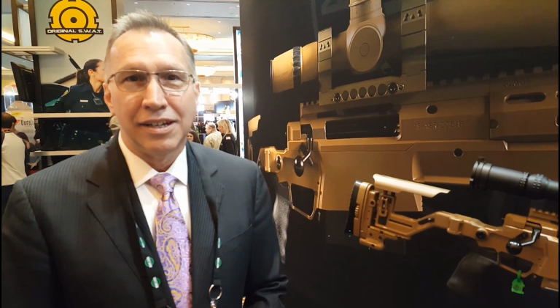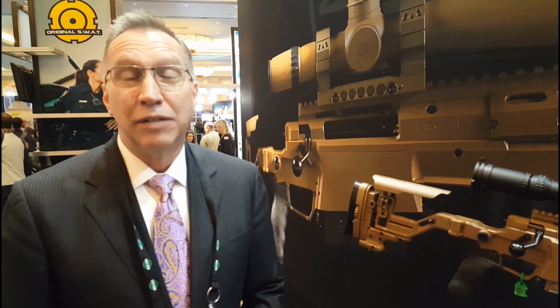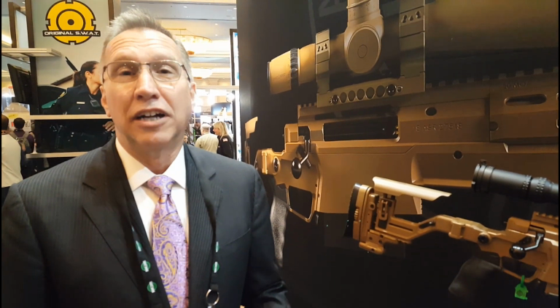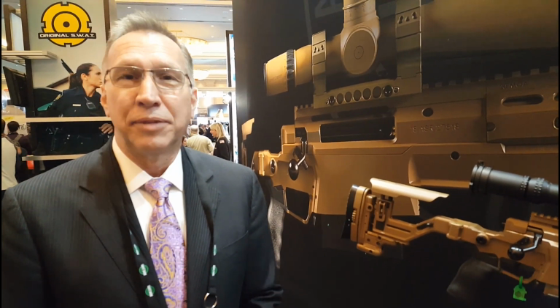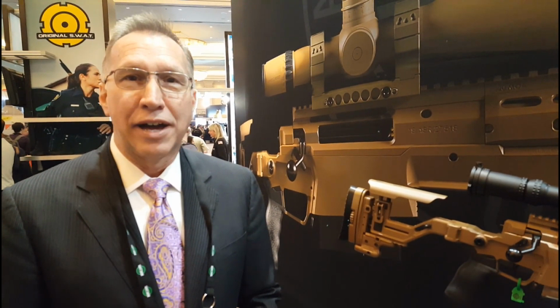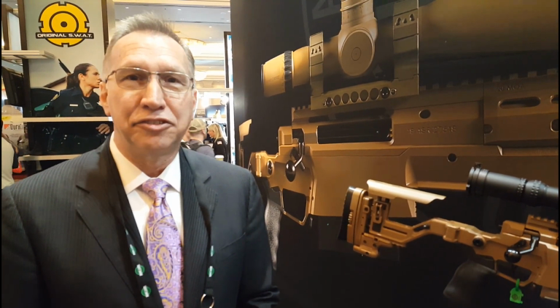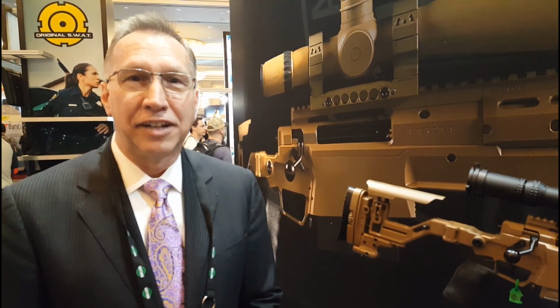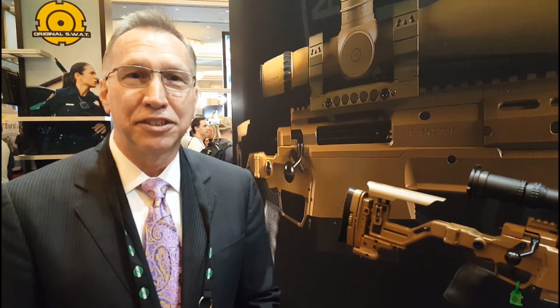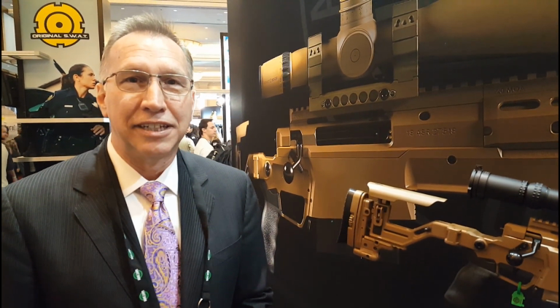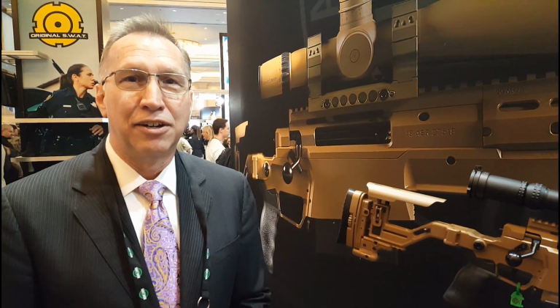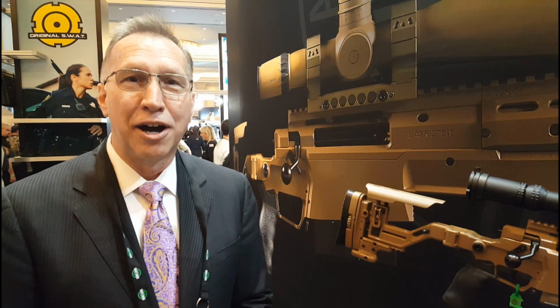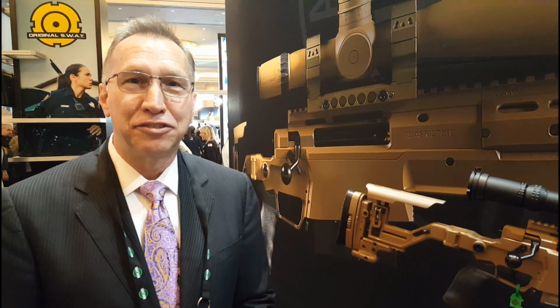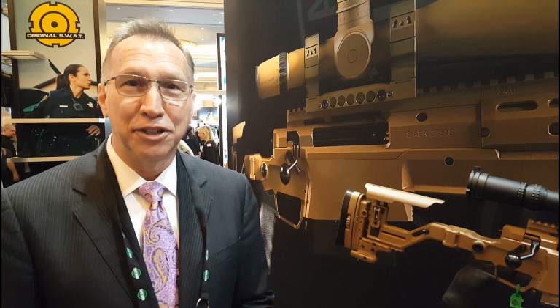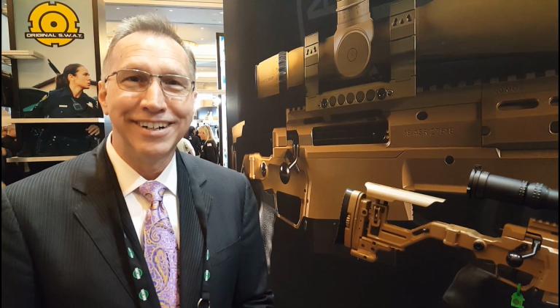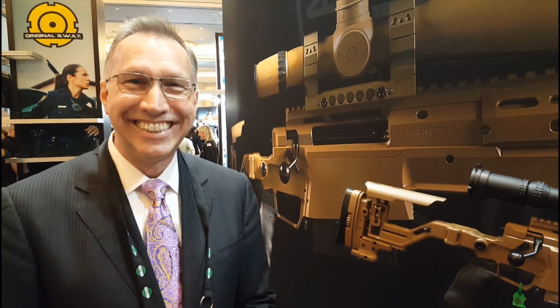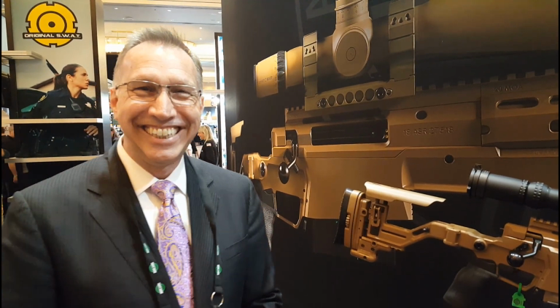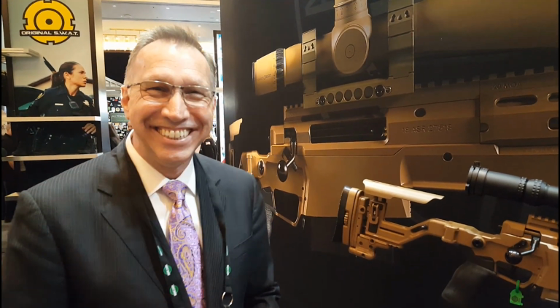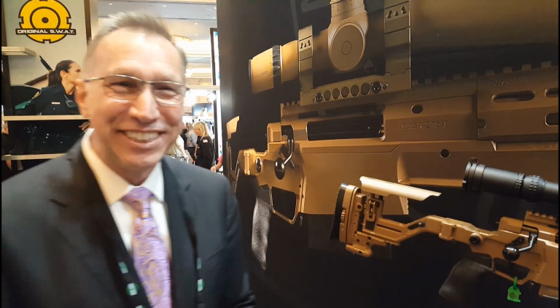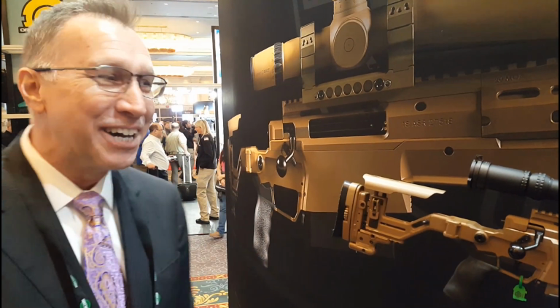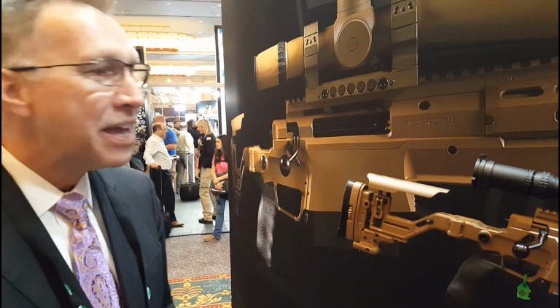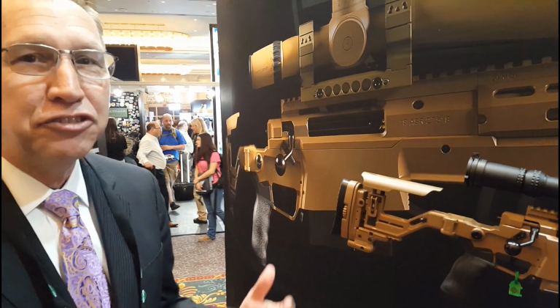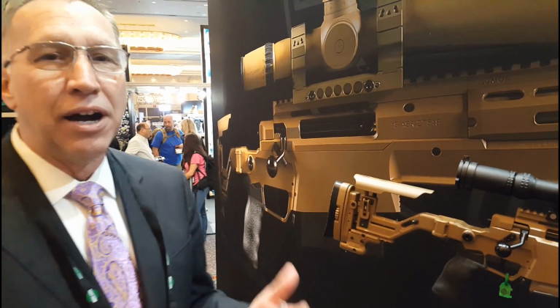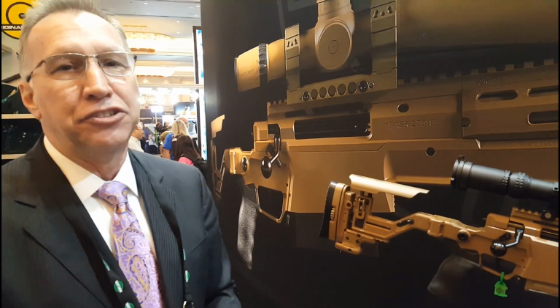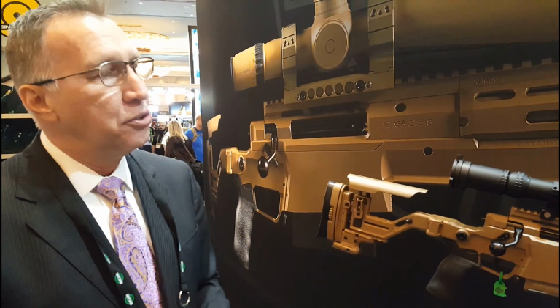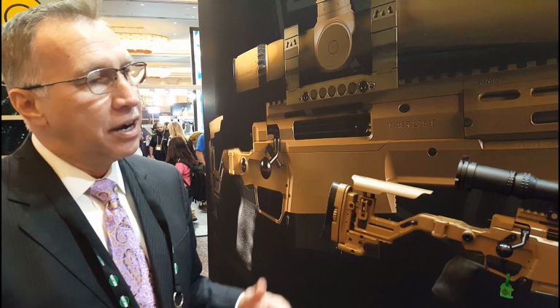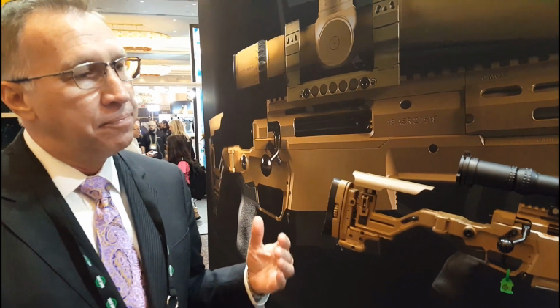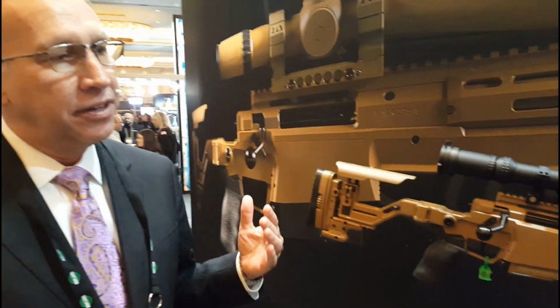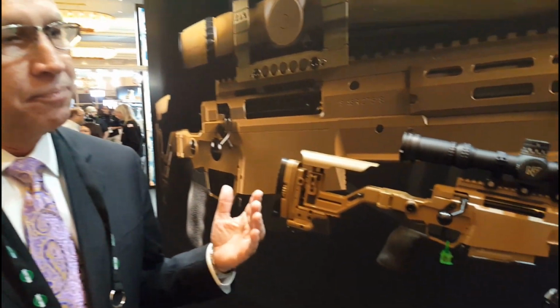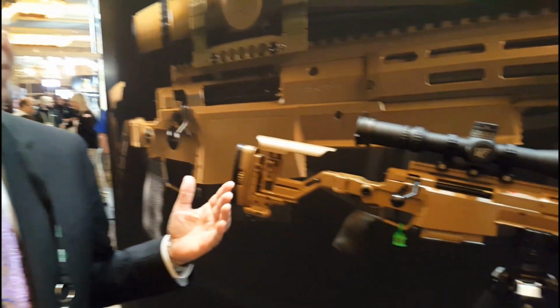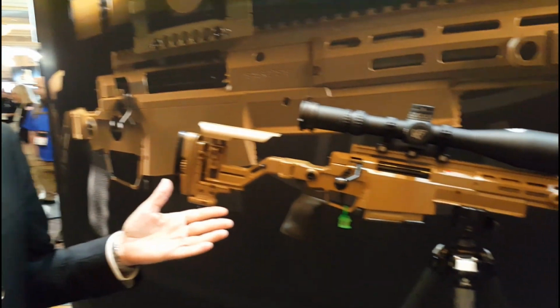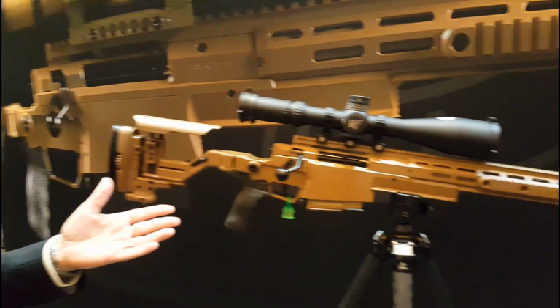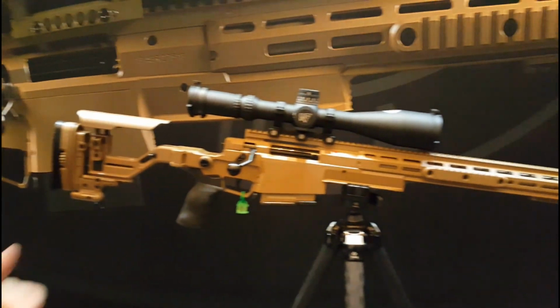Hi, I'm Scott Sigmund with Accuracy International, and Rob, this is for you. Smile. So I want to show you the ASR rifle.